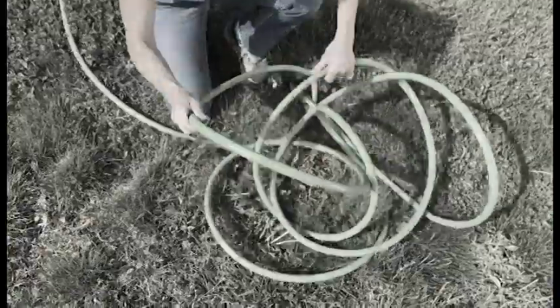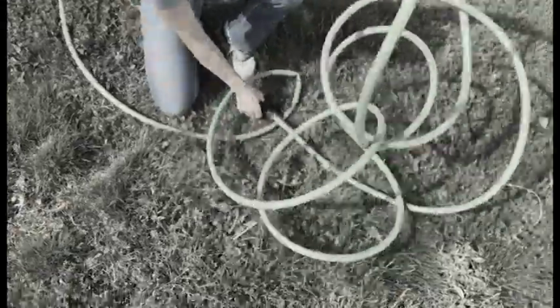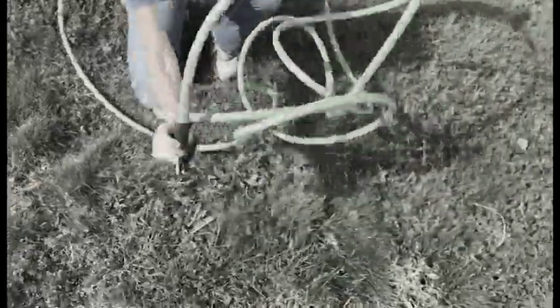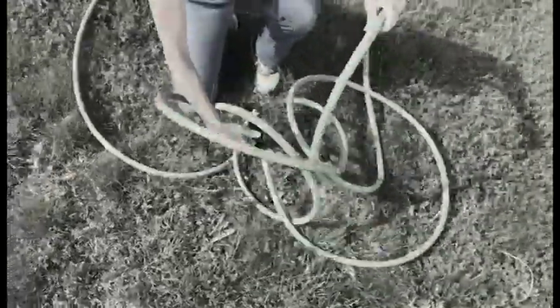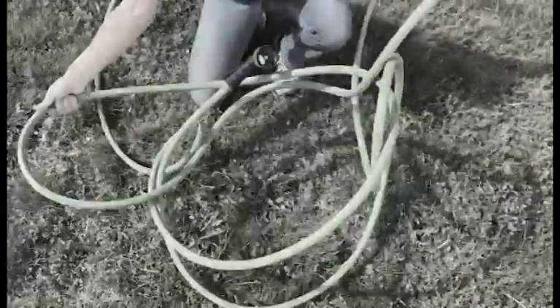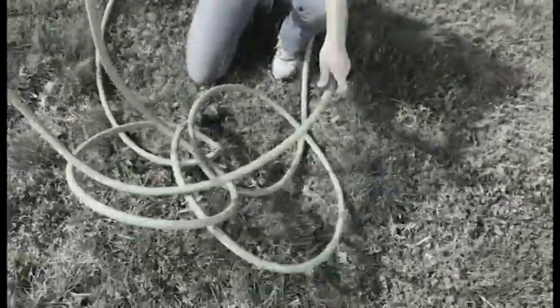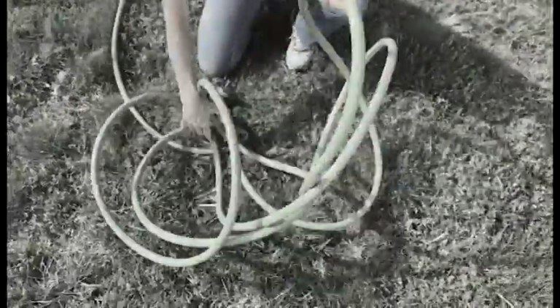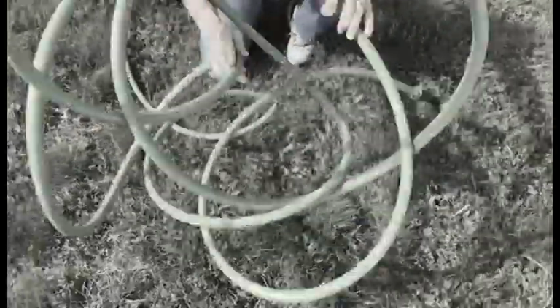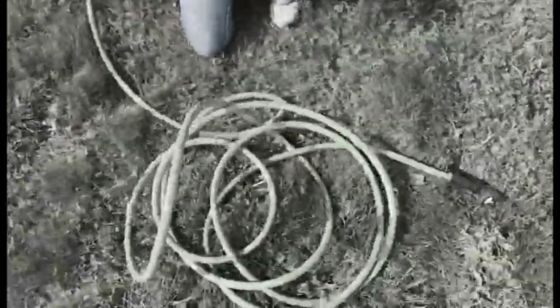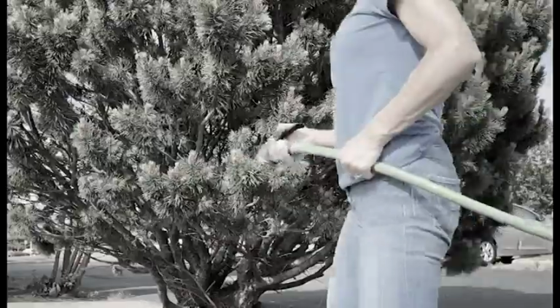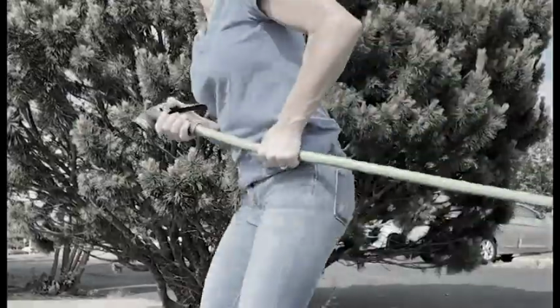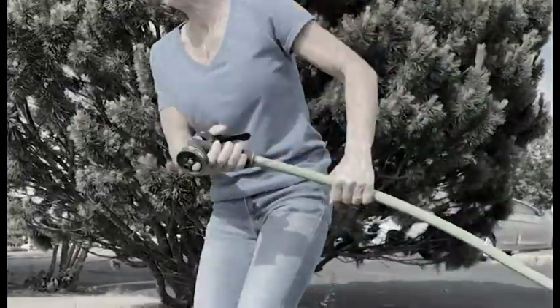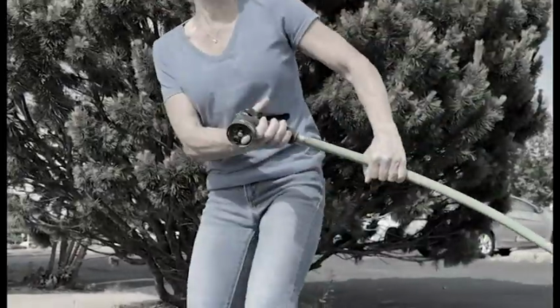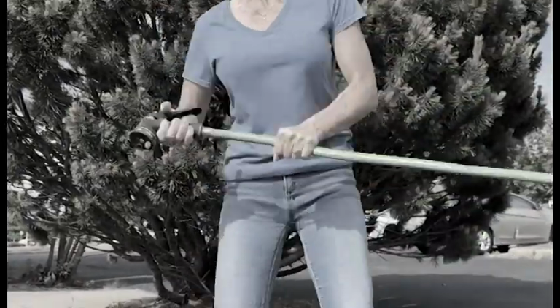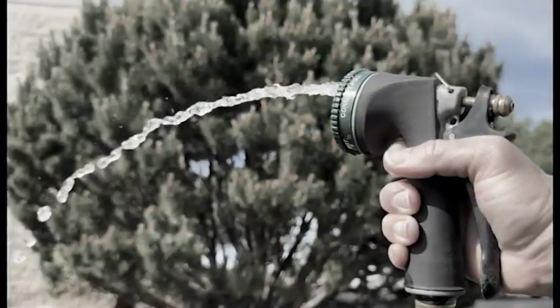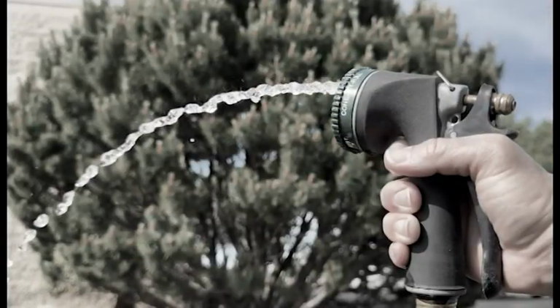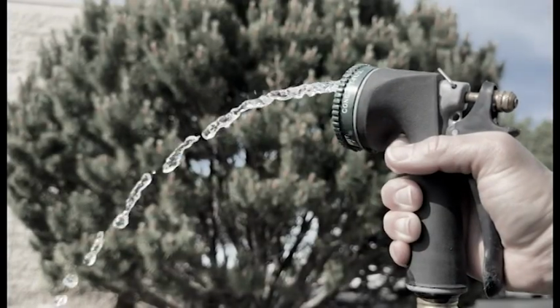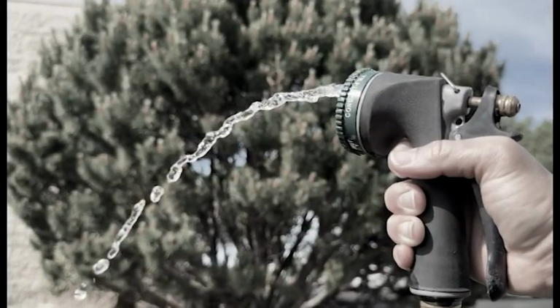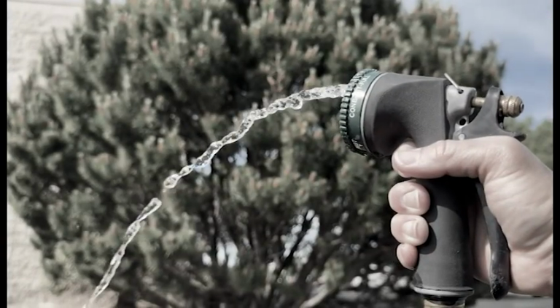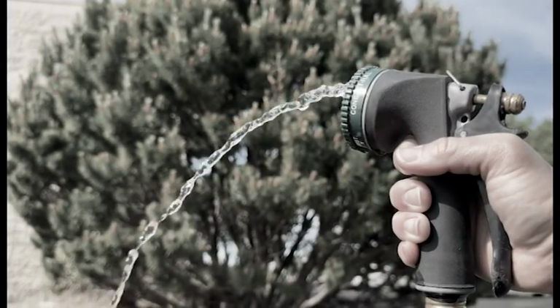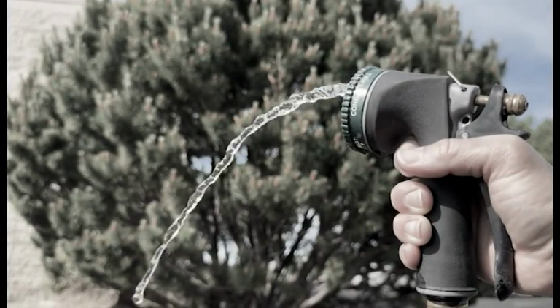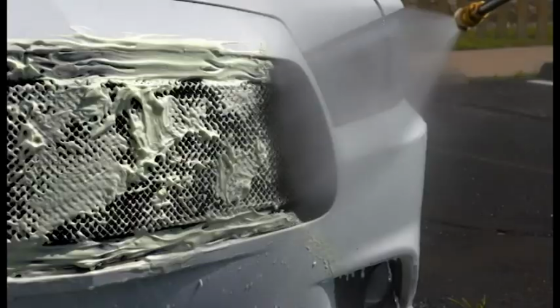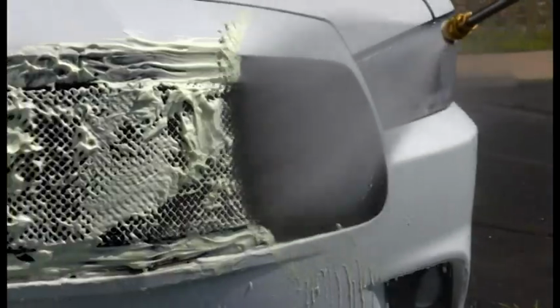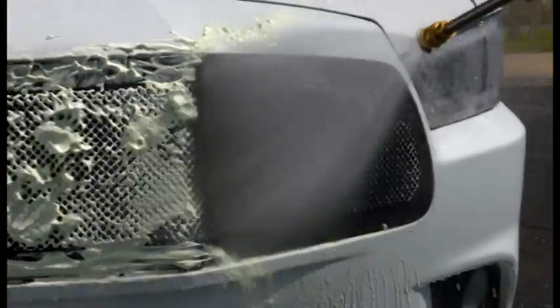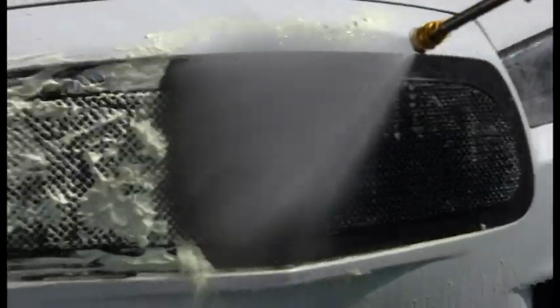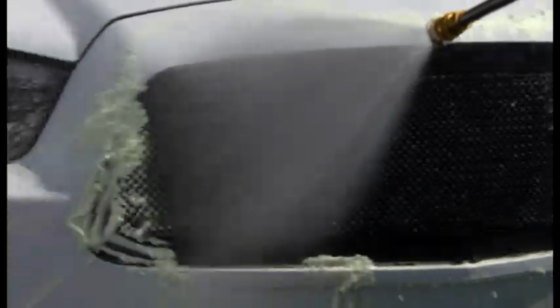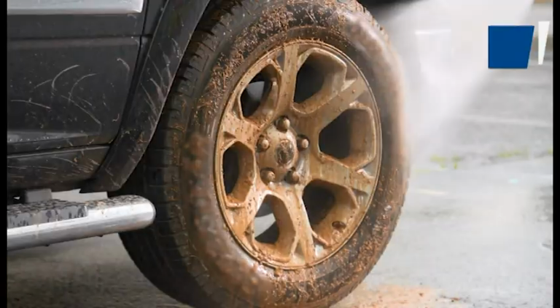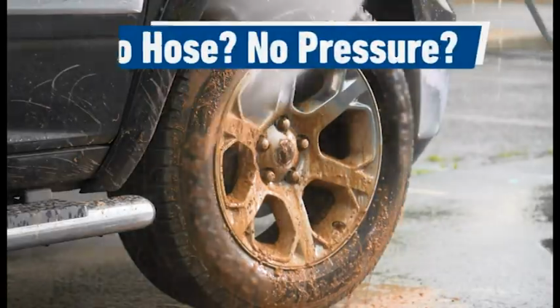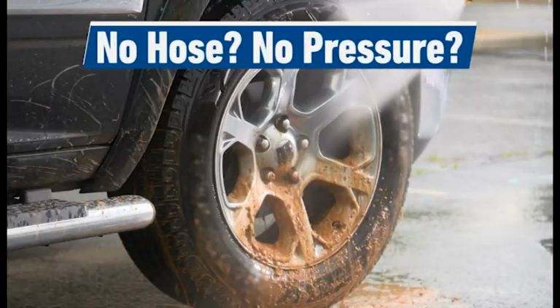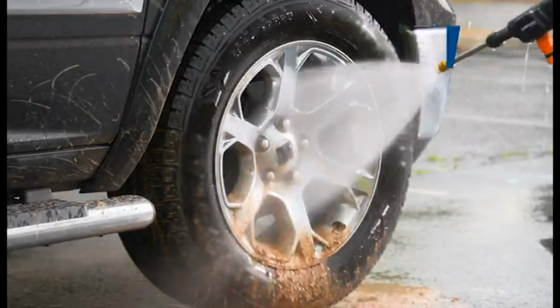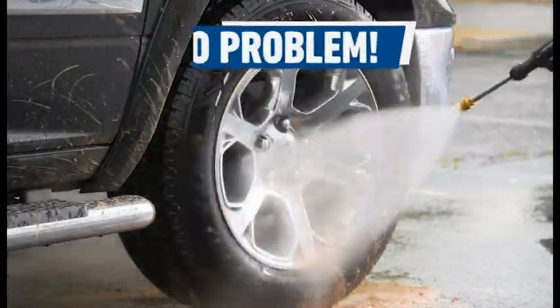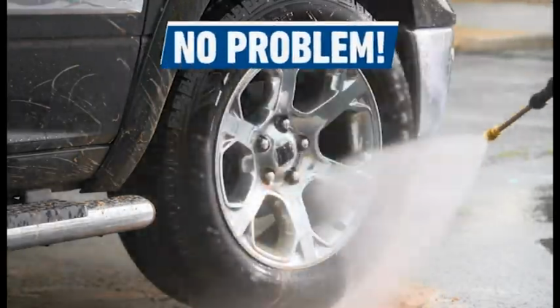You can try using a hose, but they can get all tangled. They may not reach all the way, or you may not have enough water pressure. But with a high-pressure cleaner, no pressure is no problem.